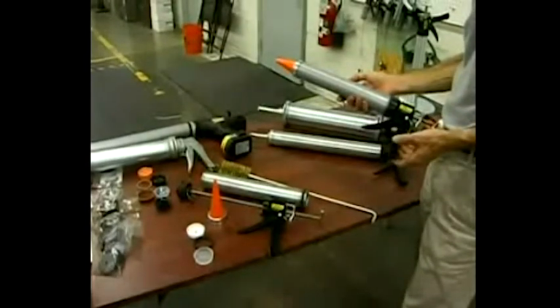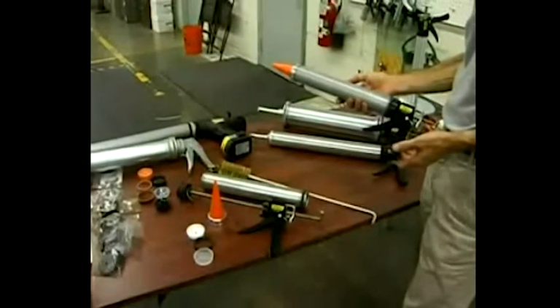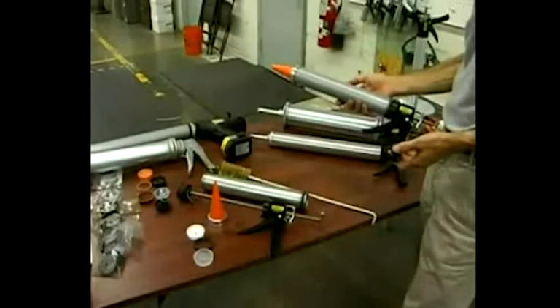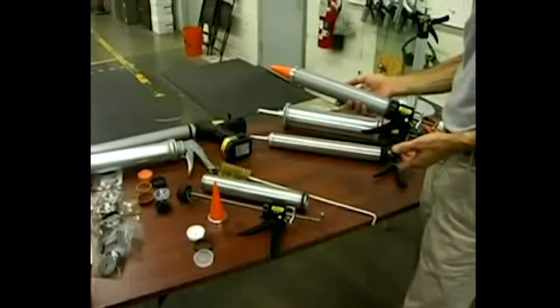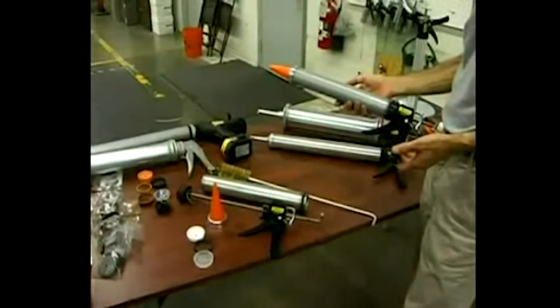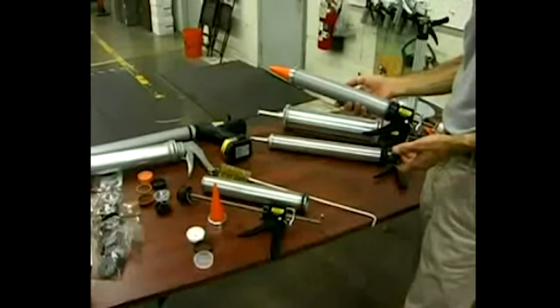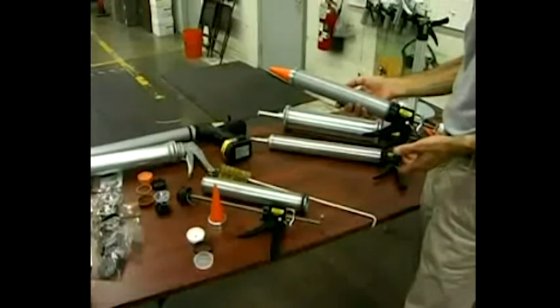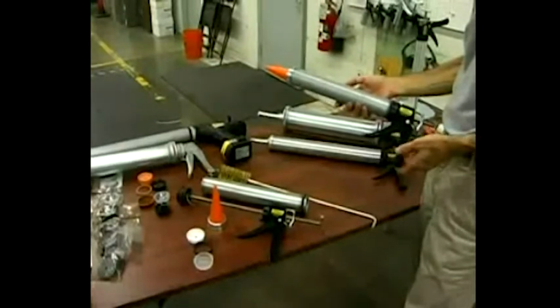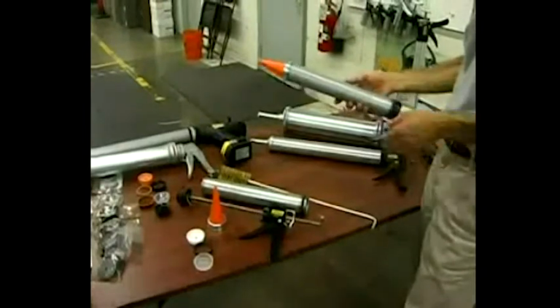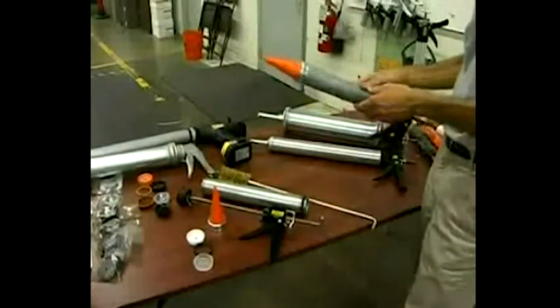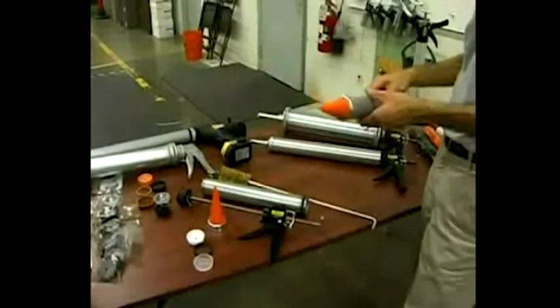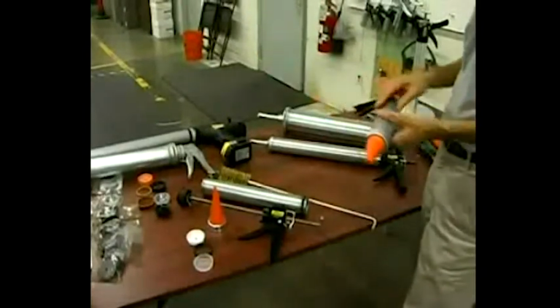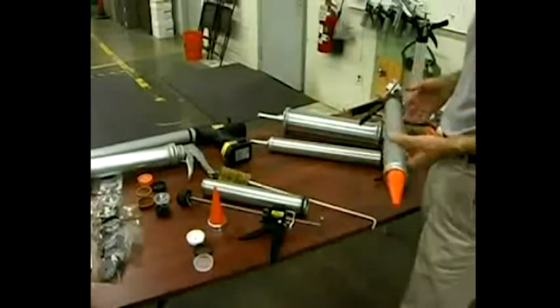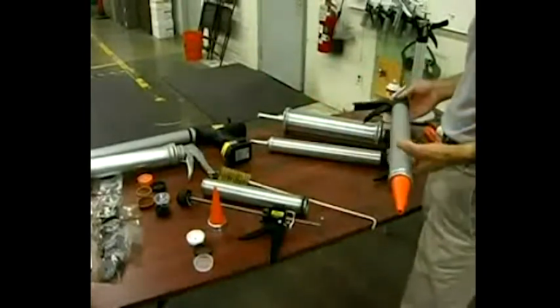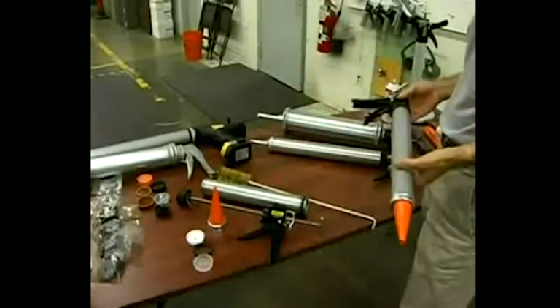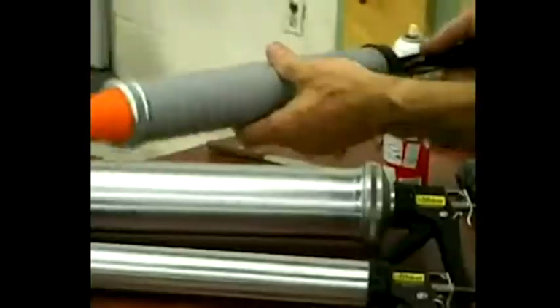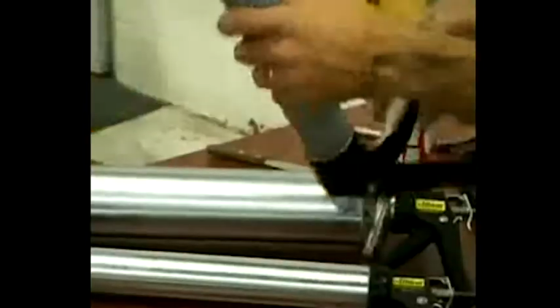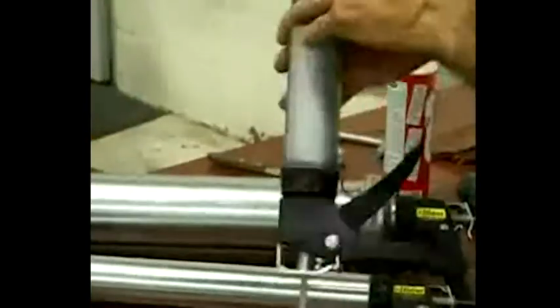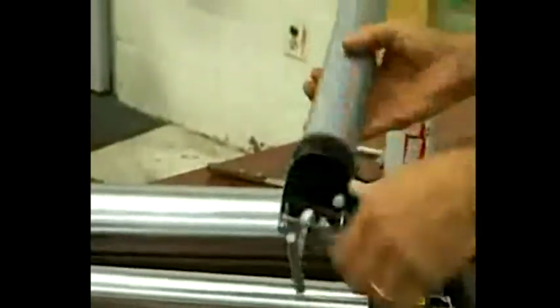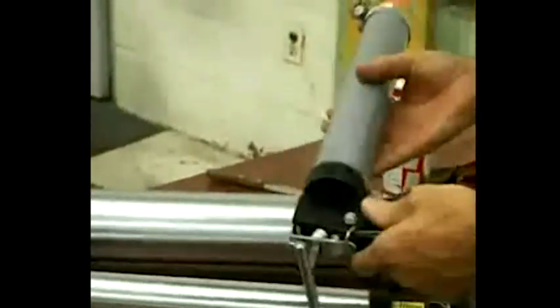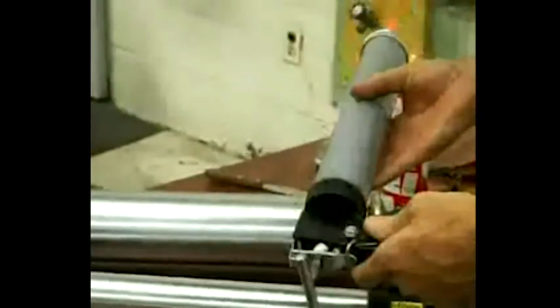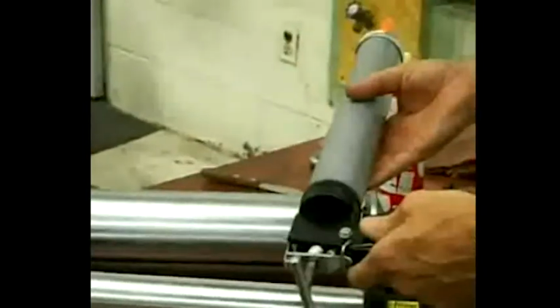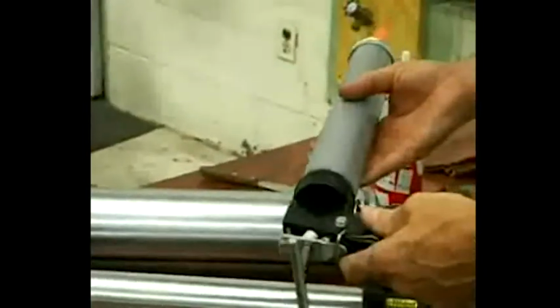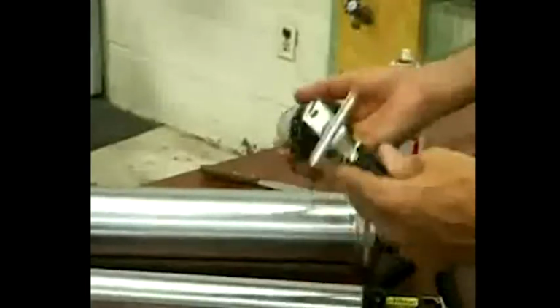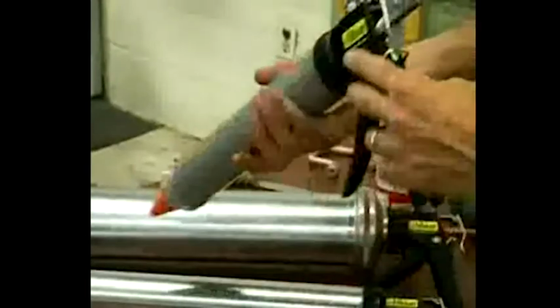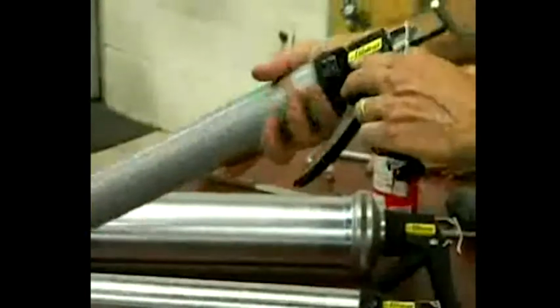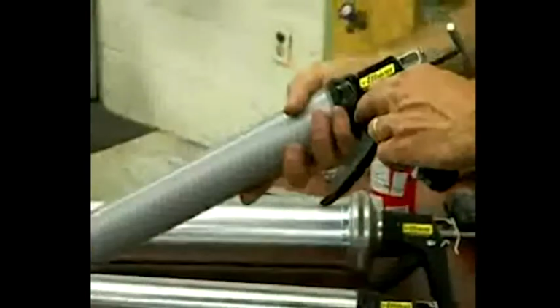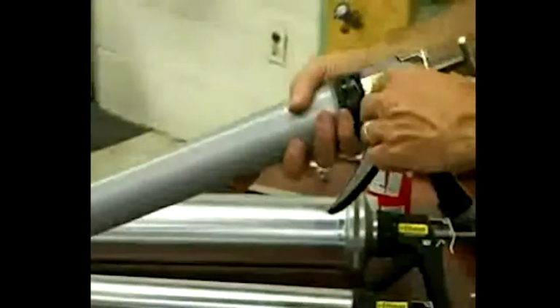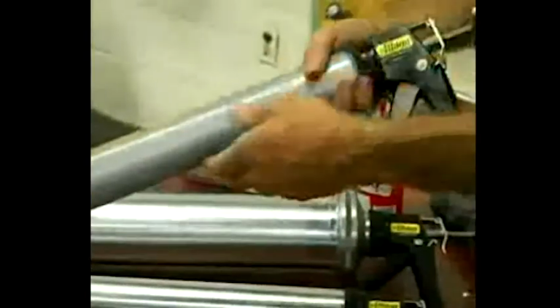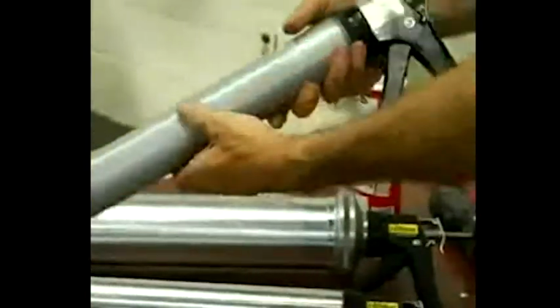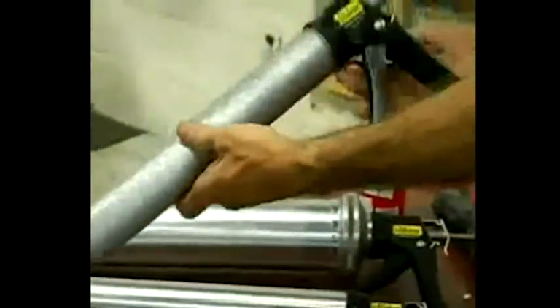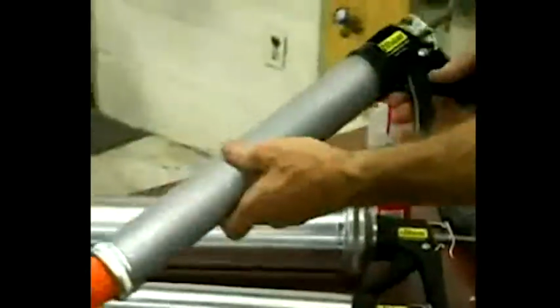Bulk caulk has several advantages over cartridges and sausages. These include a wider range of color, faster curing, and lower cost.